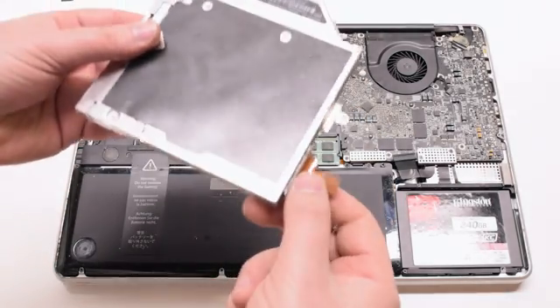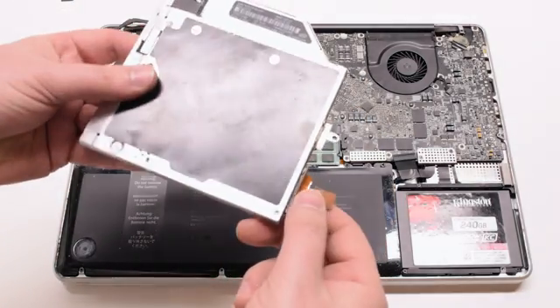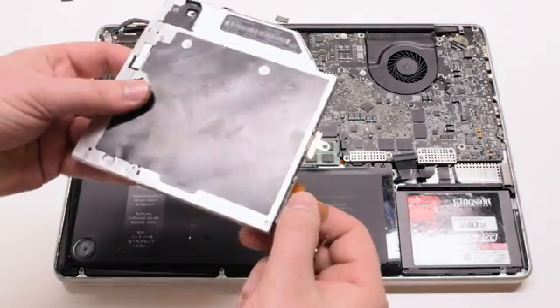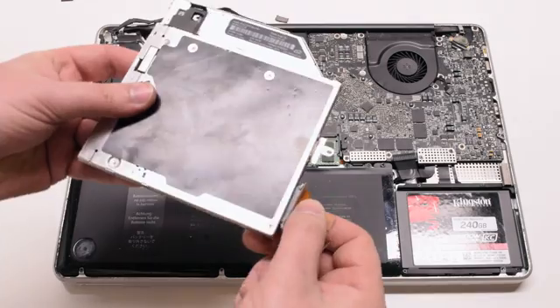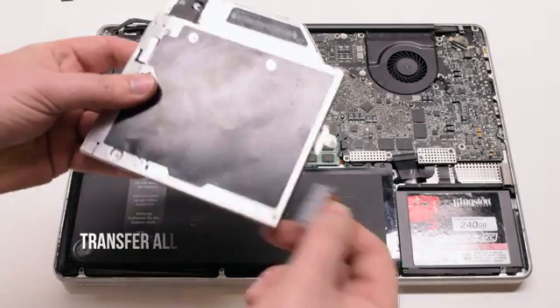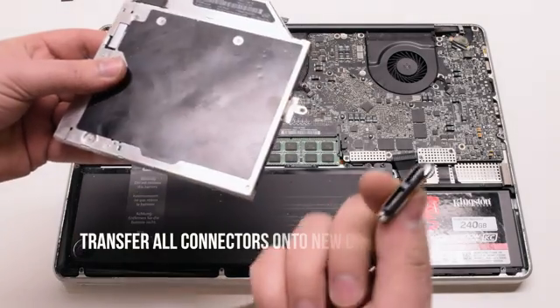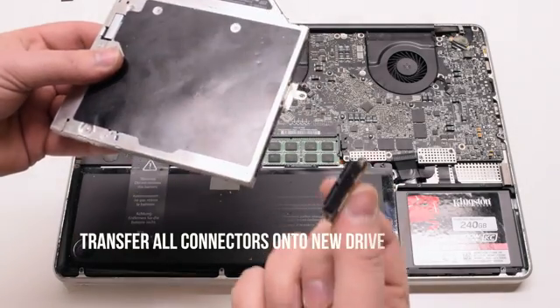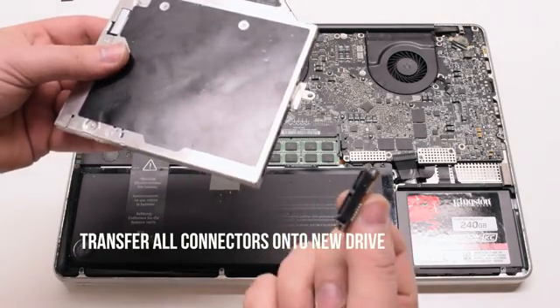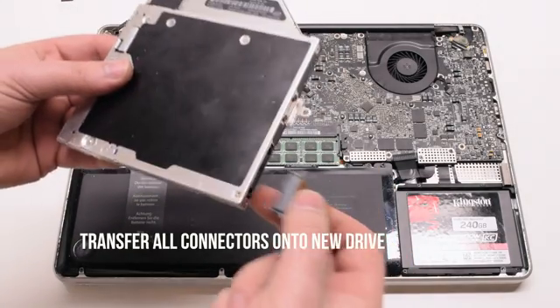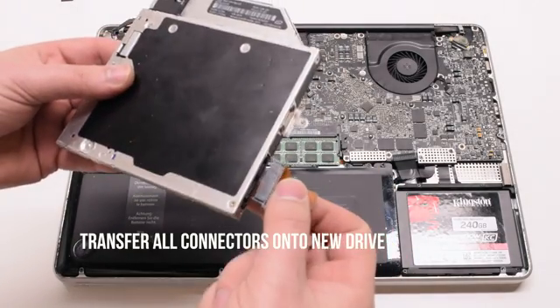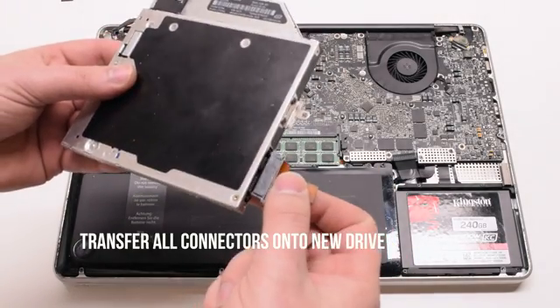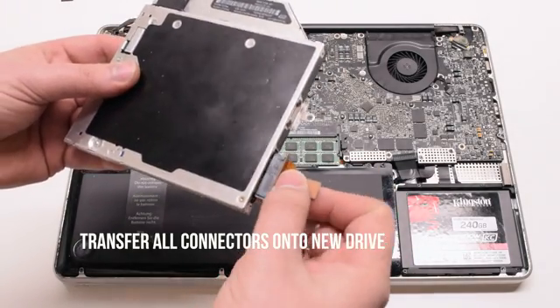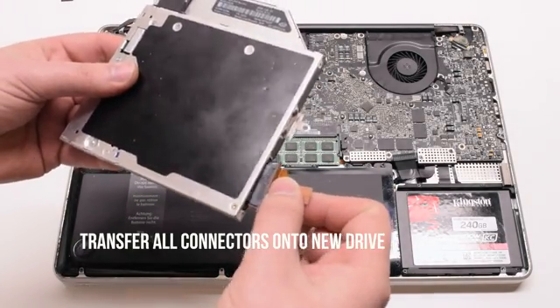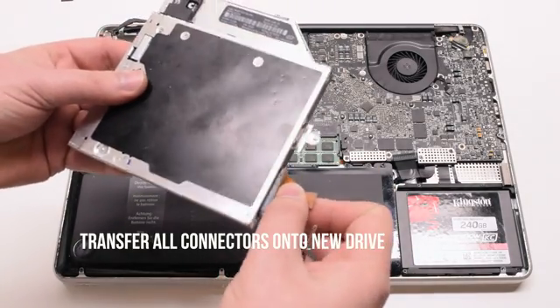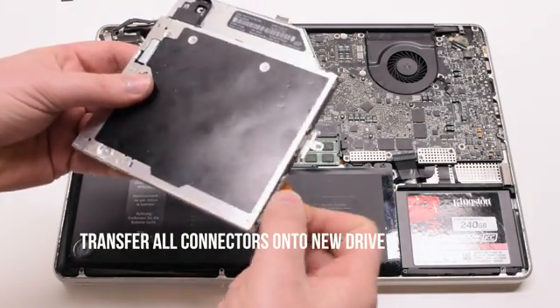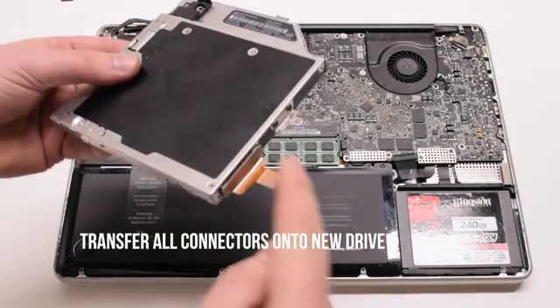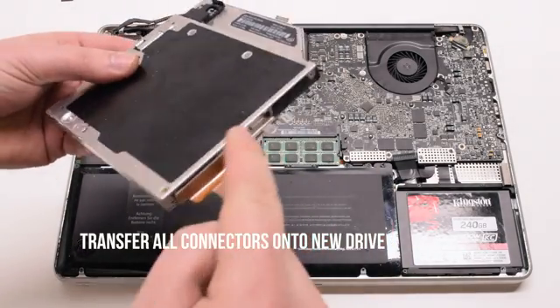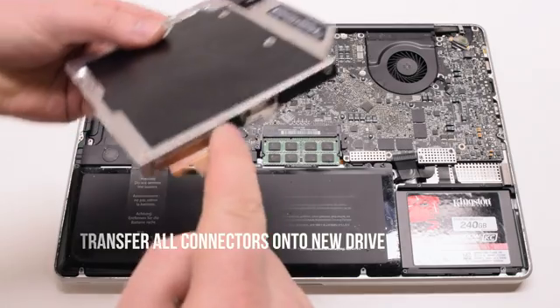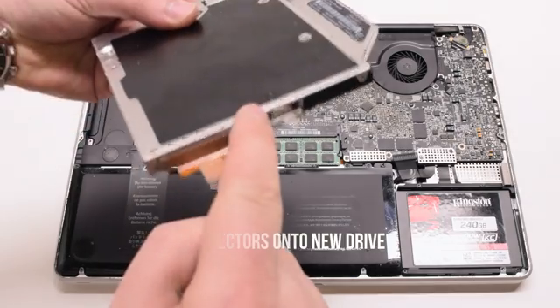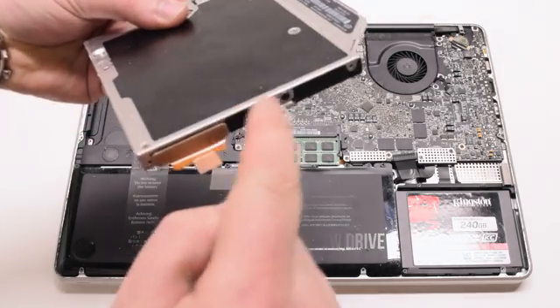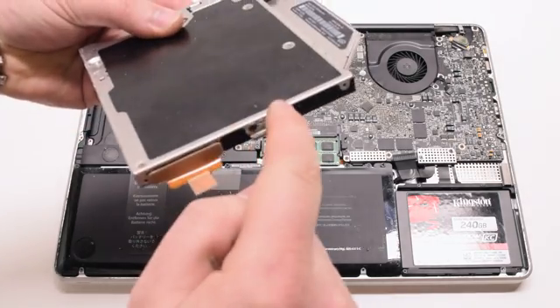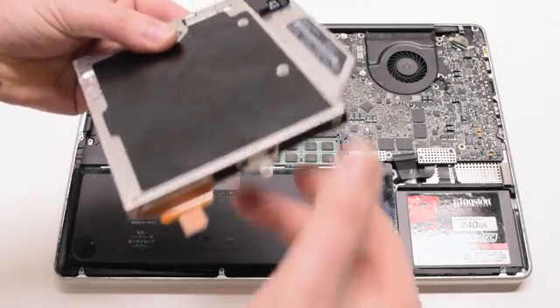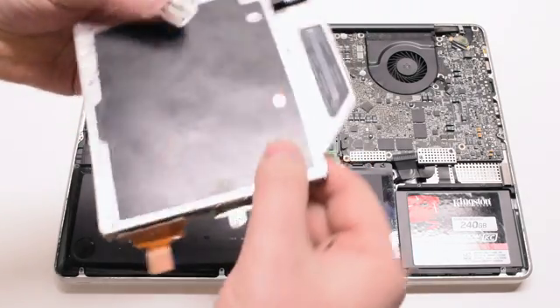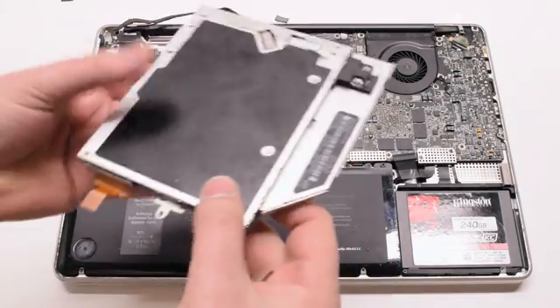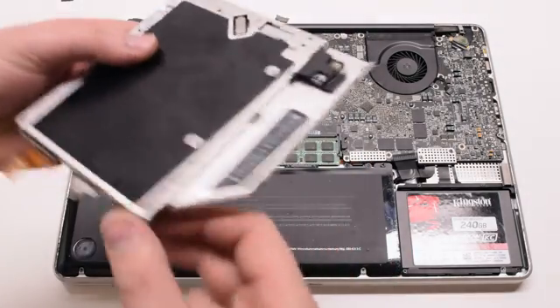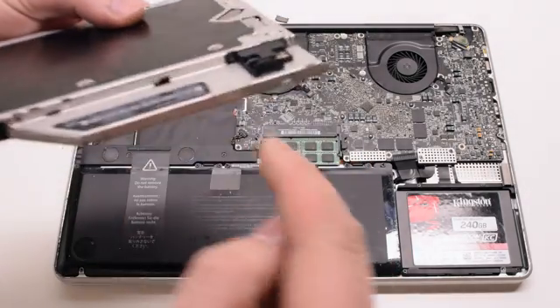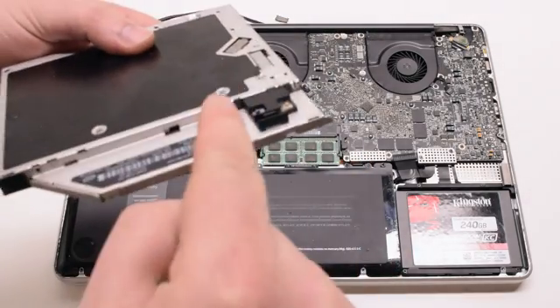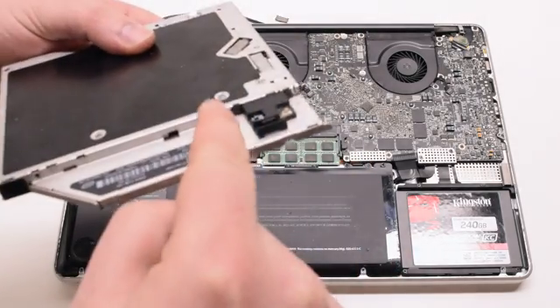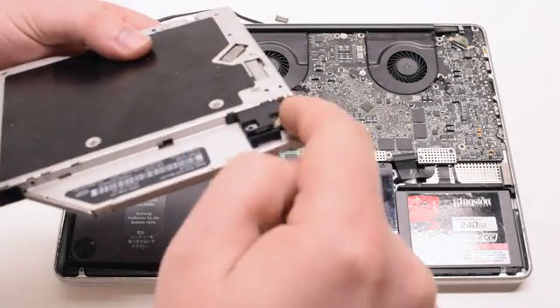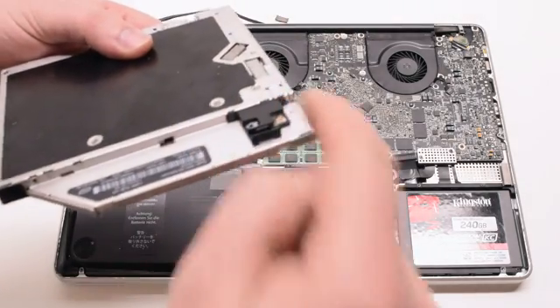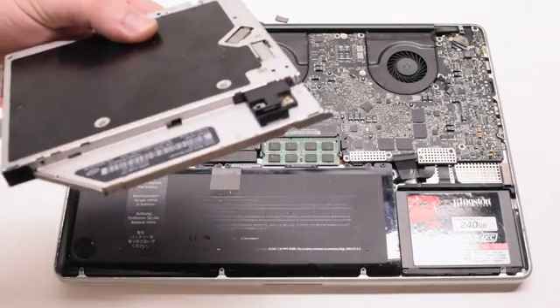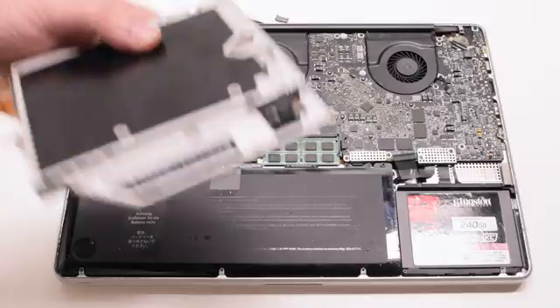You now need to transfer the SATA connector and the Phillips head screw mount, as well as the Bluetooth card, onto your new drive.